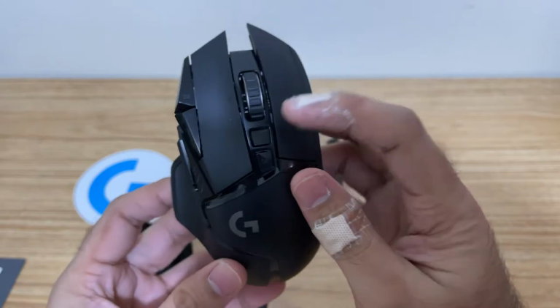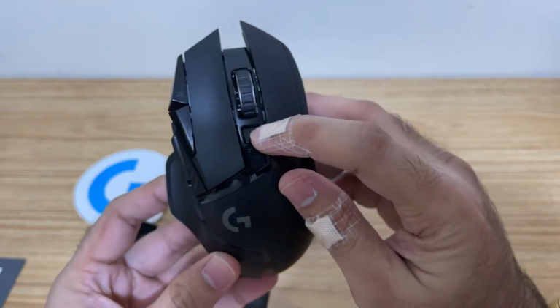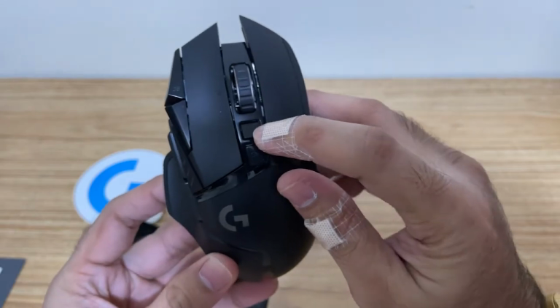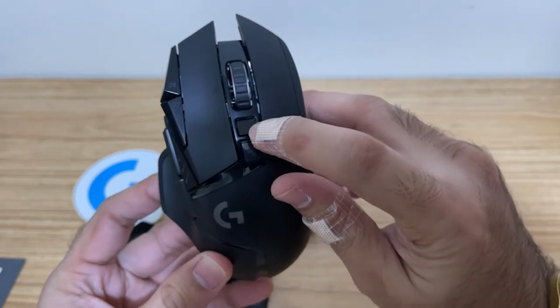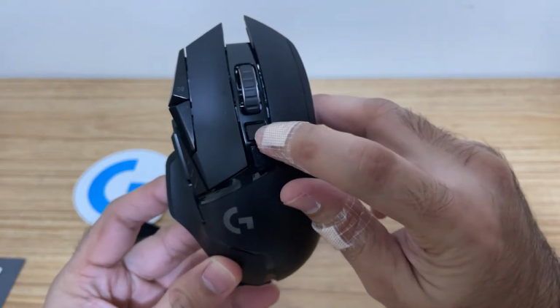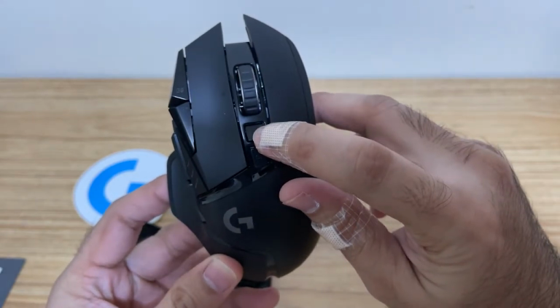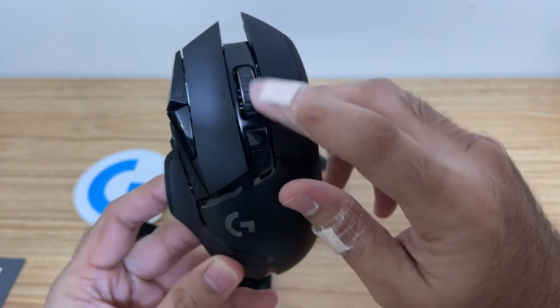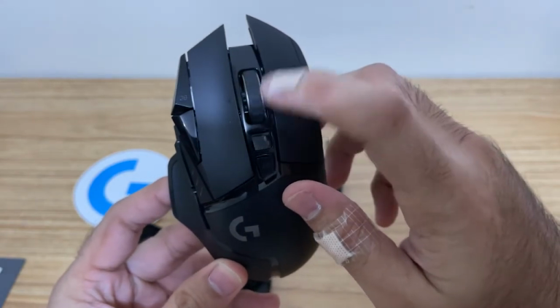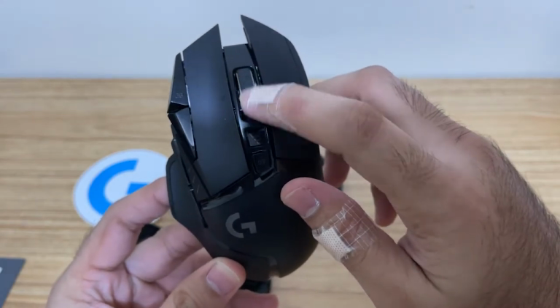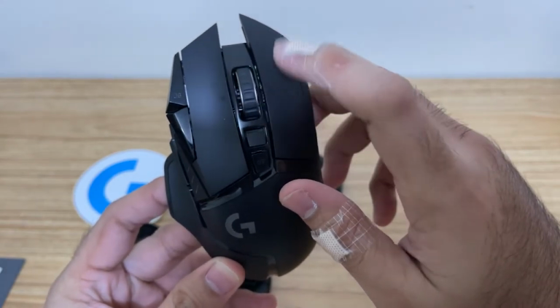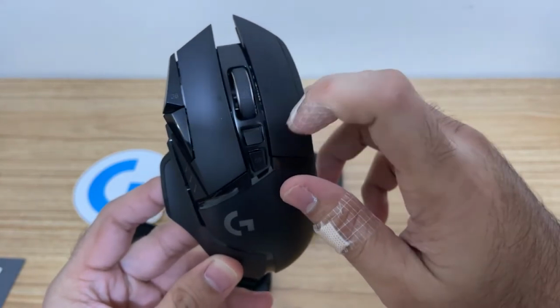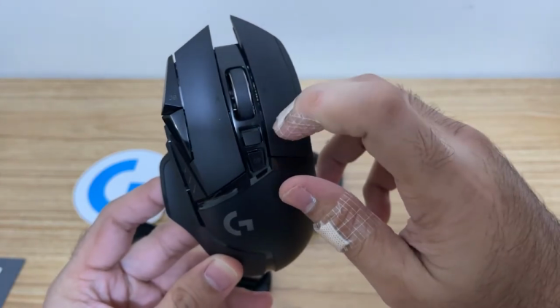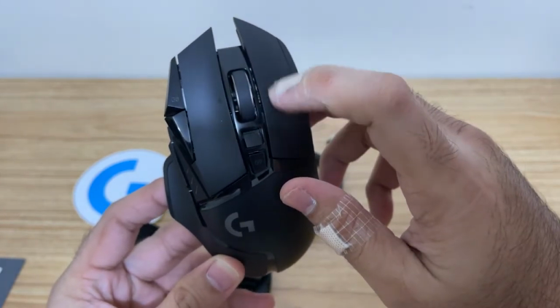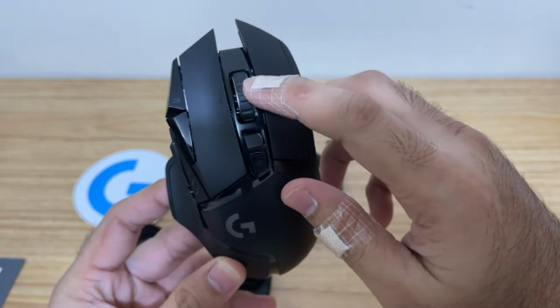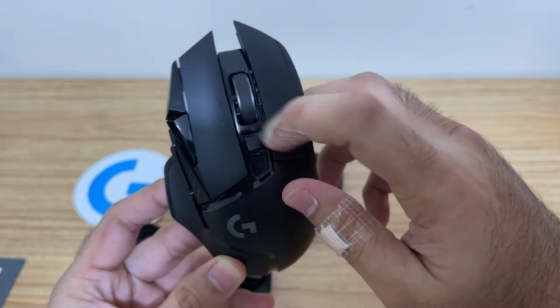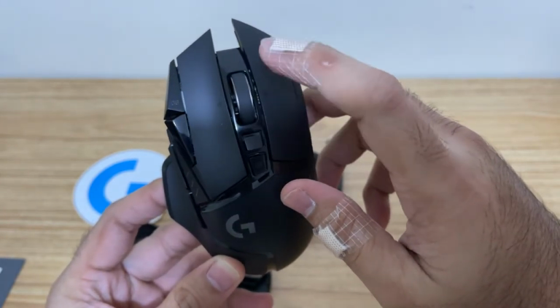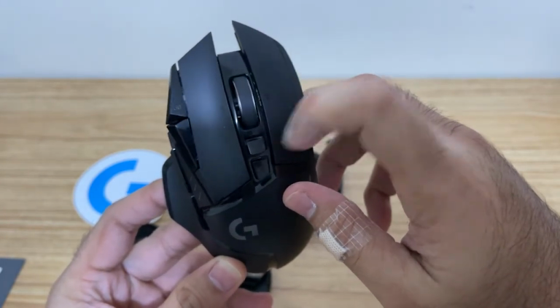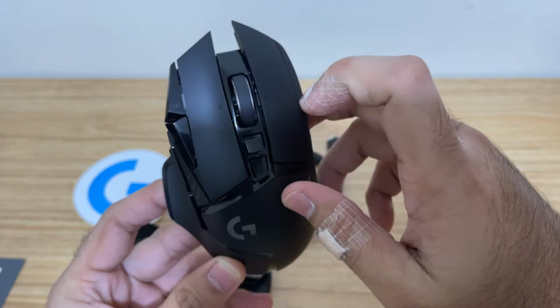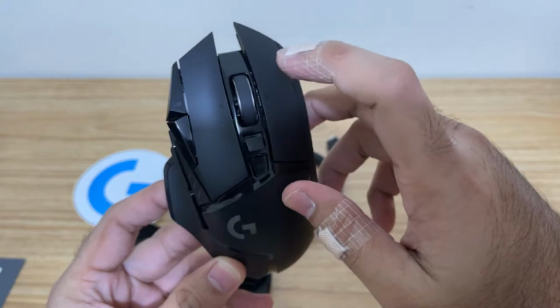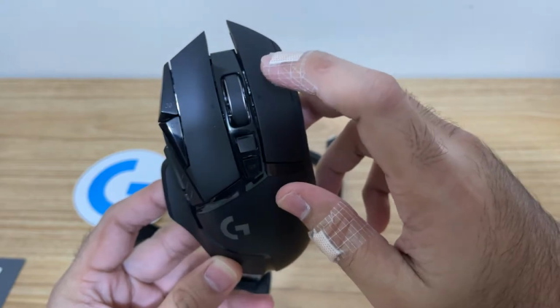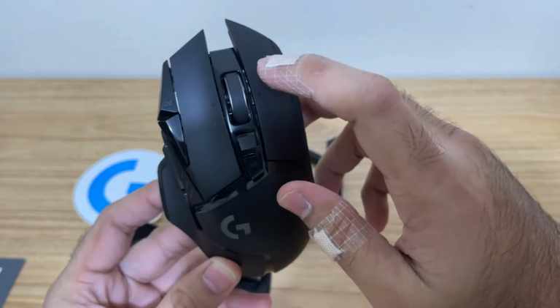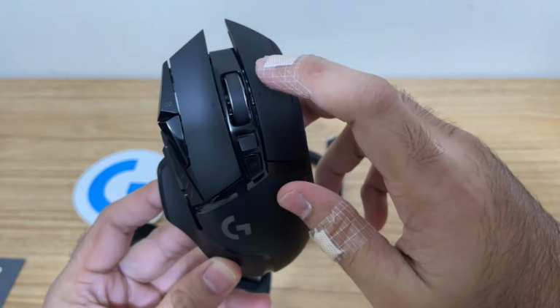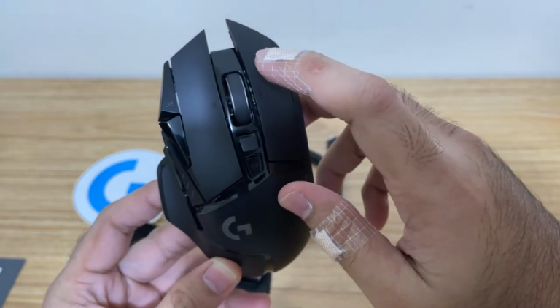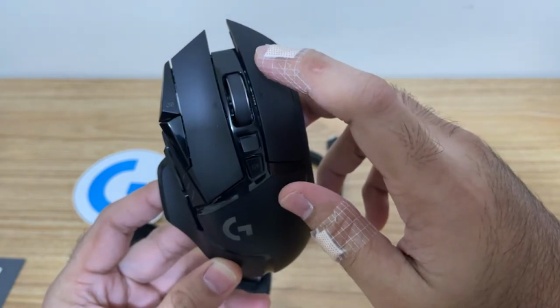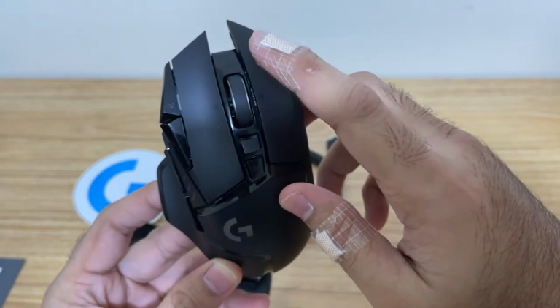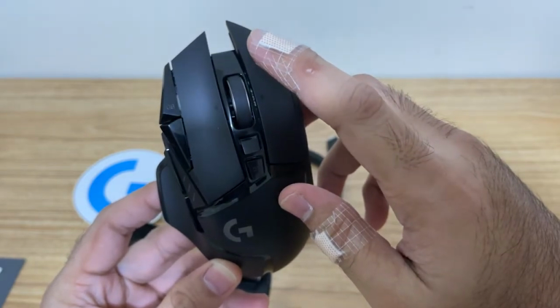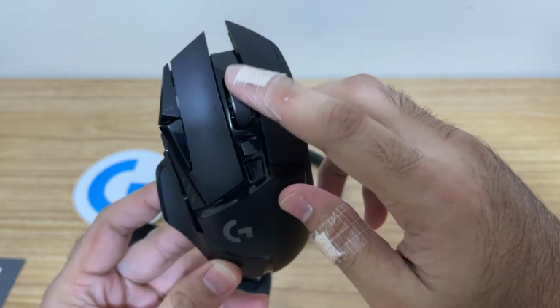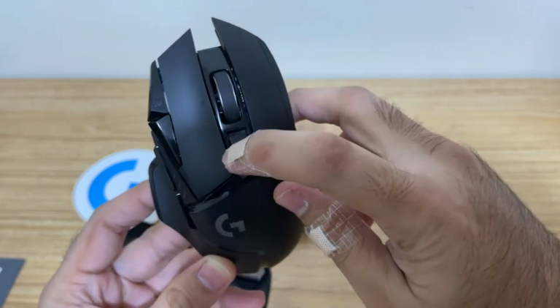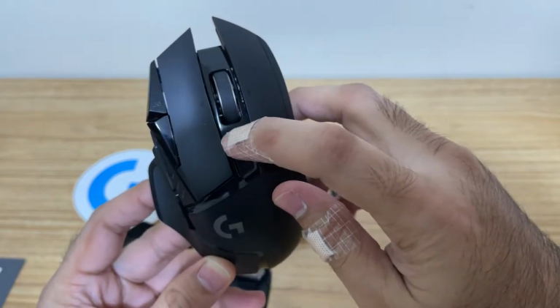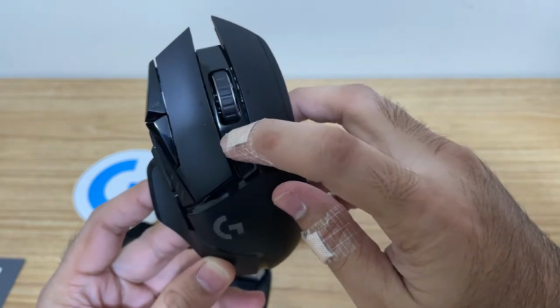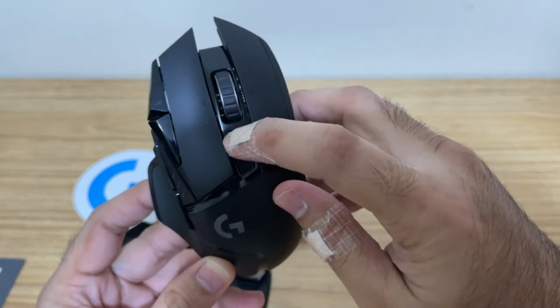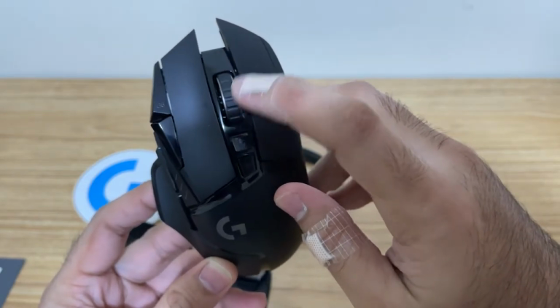This is the adjustment for the scroll wheel. As you can see, it can move infinitely, and then we can also switch it — between normal scrolling and continuous scrolling.